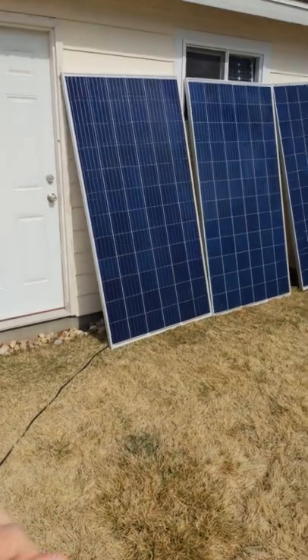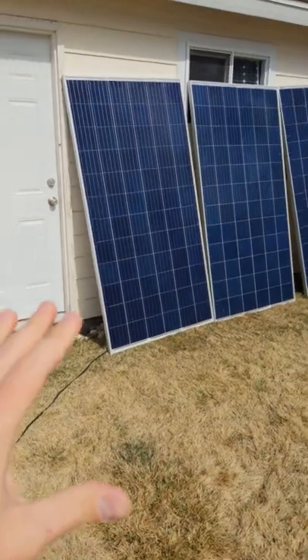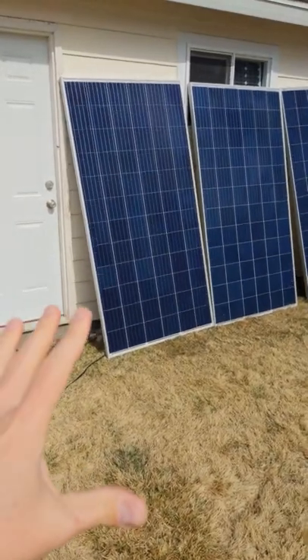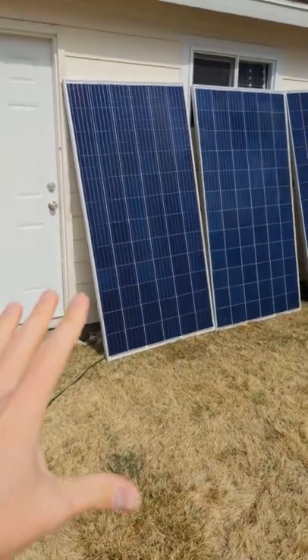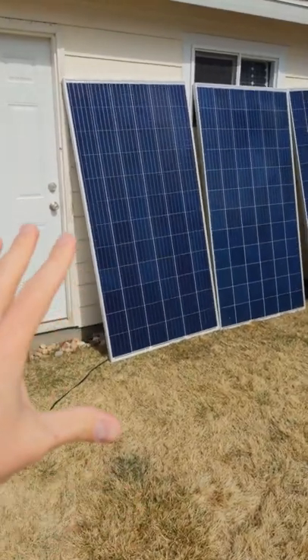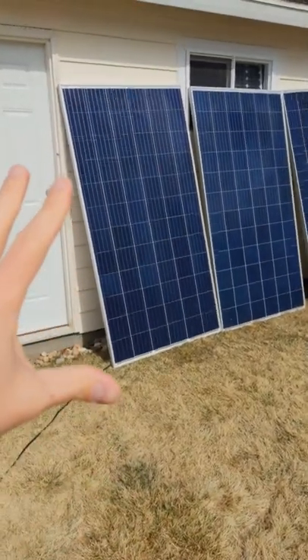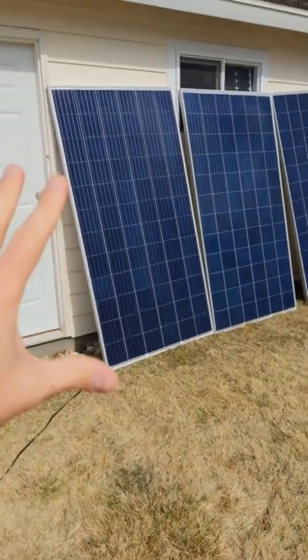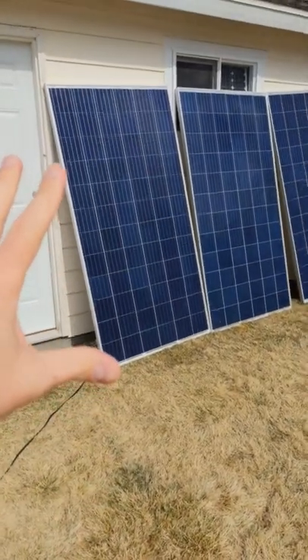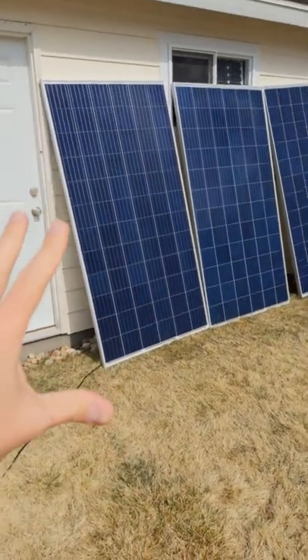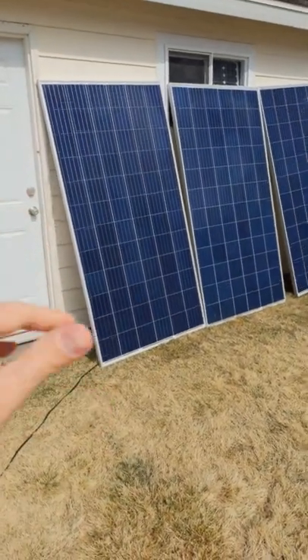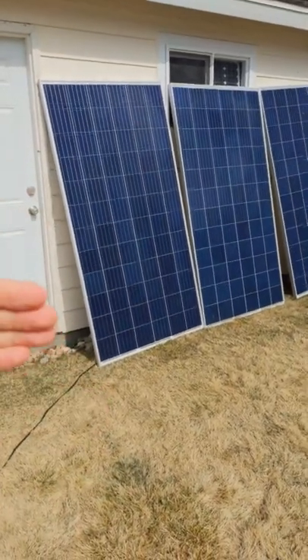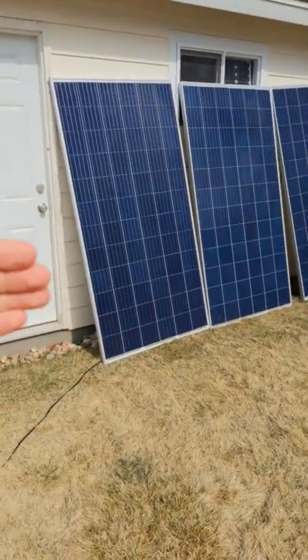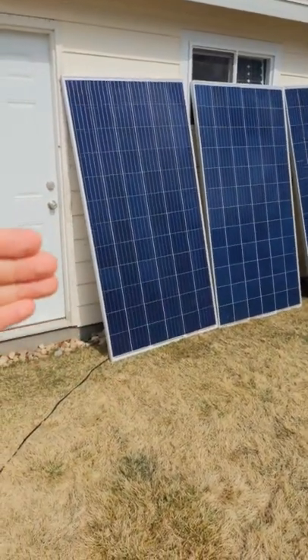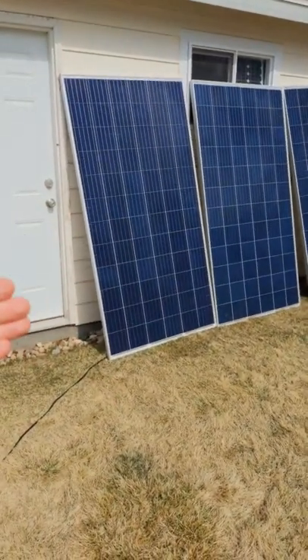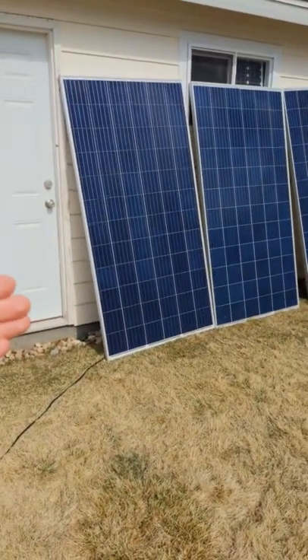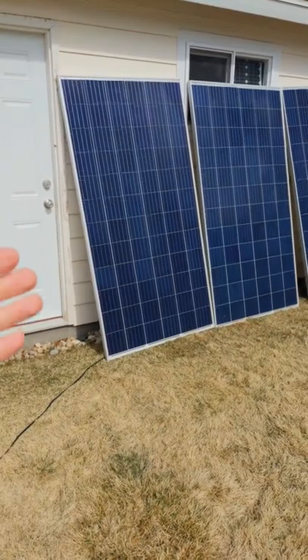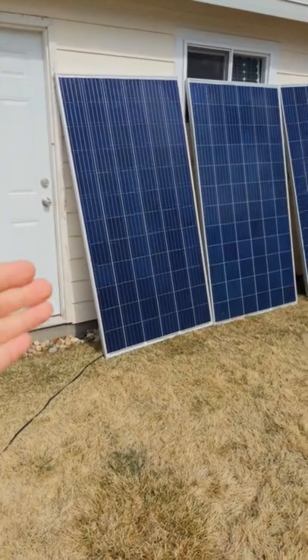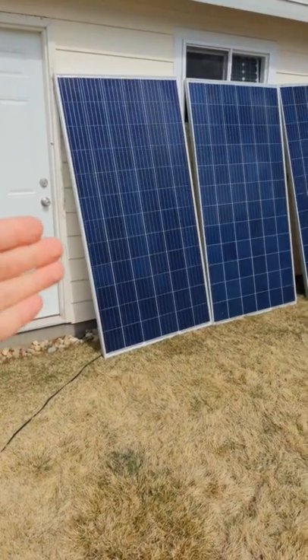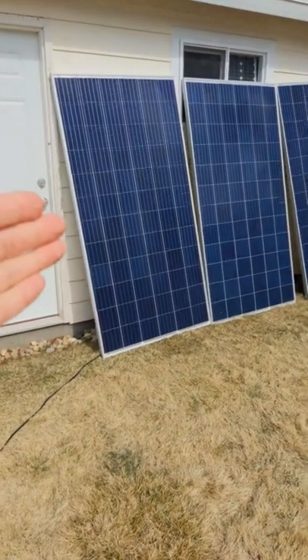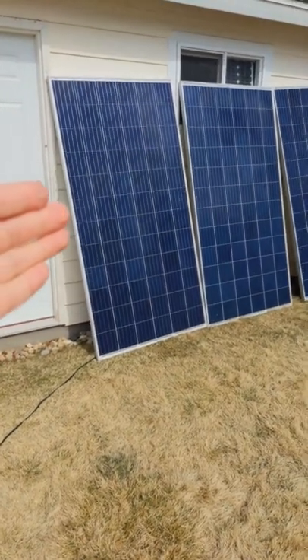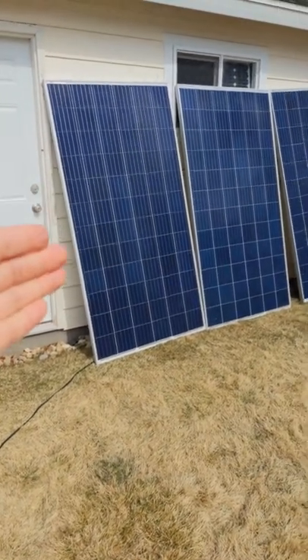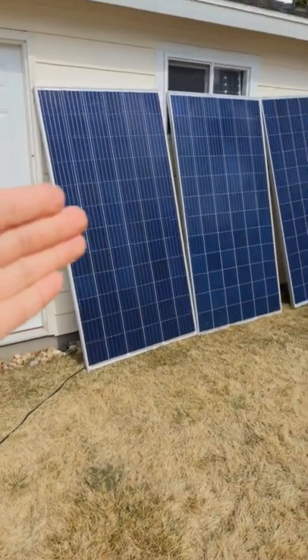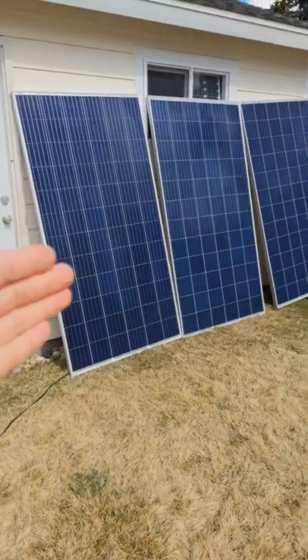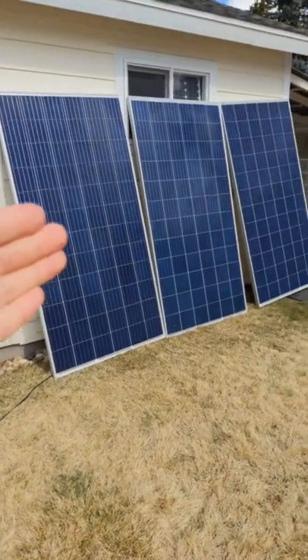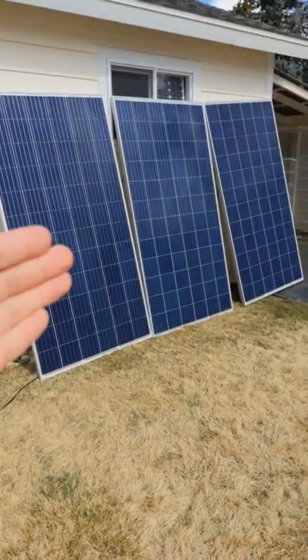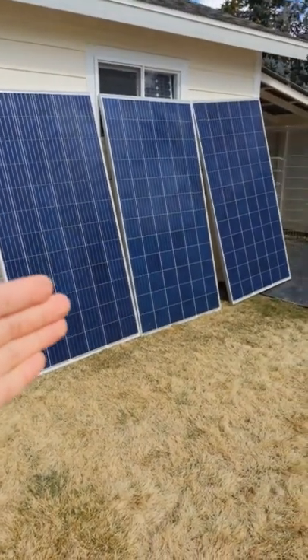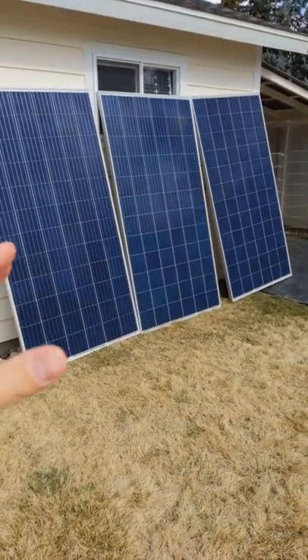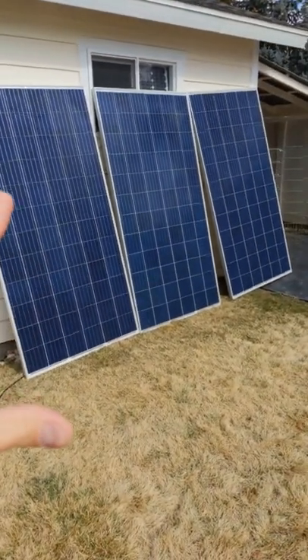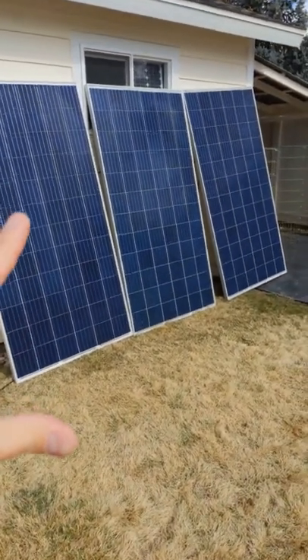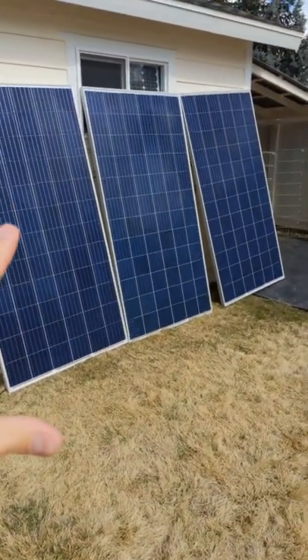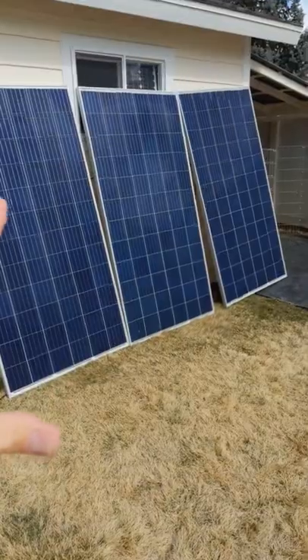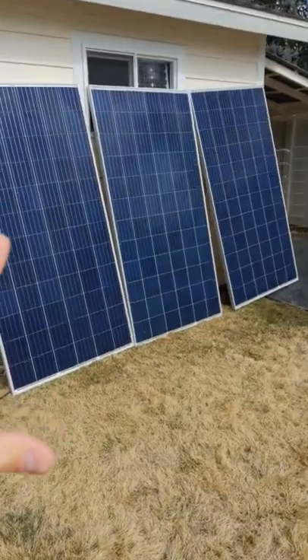These panels are rated at 325 watts each. They put out around 36 volts, and I picked them up for $140 each, so that's less than 50 cents a watt.